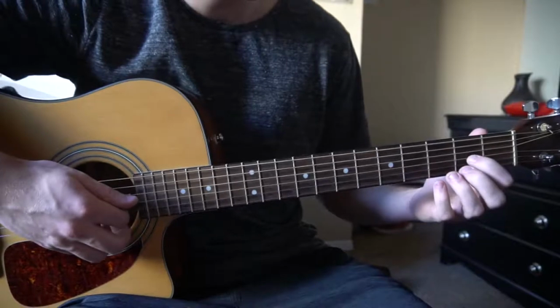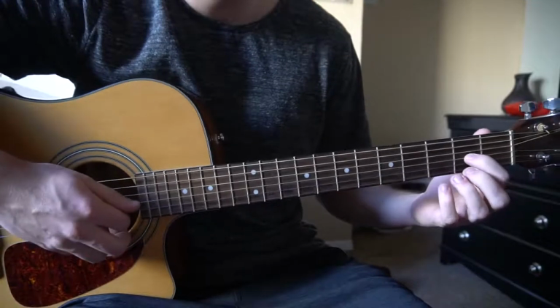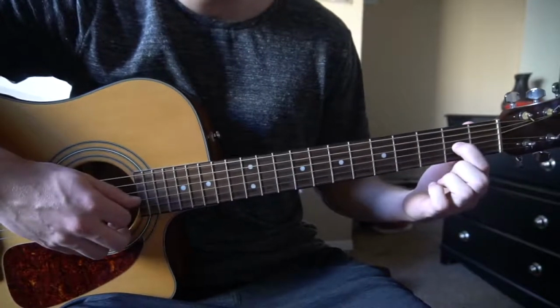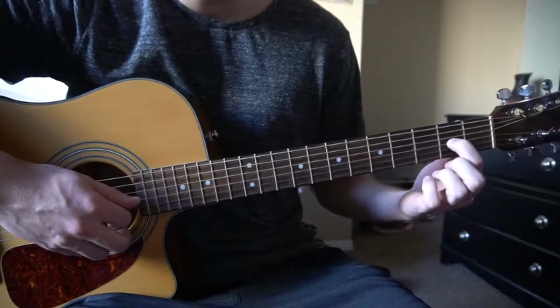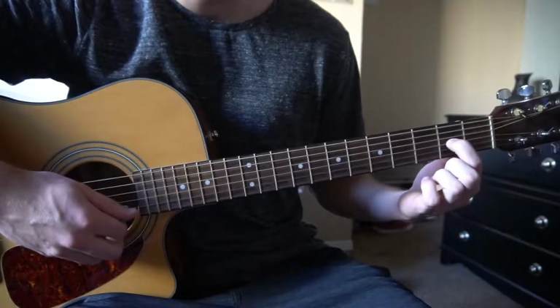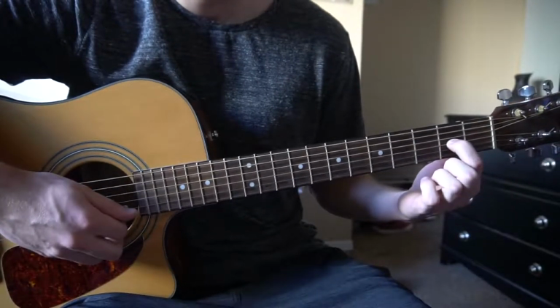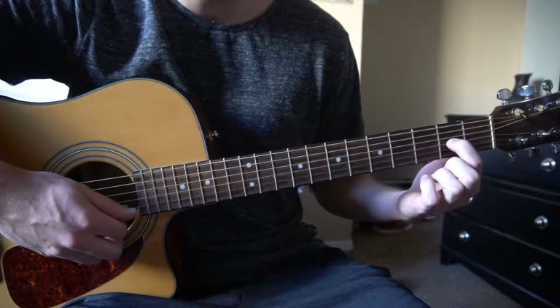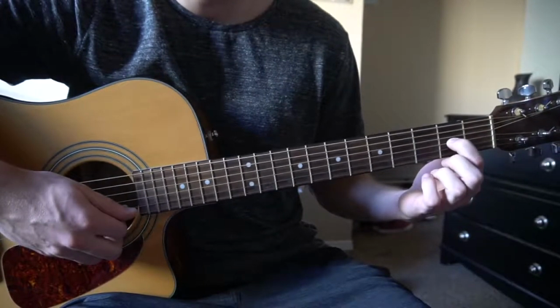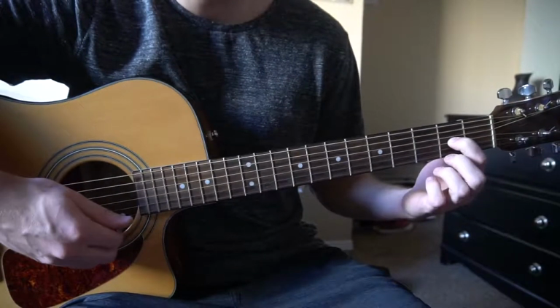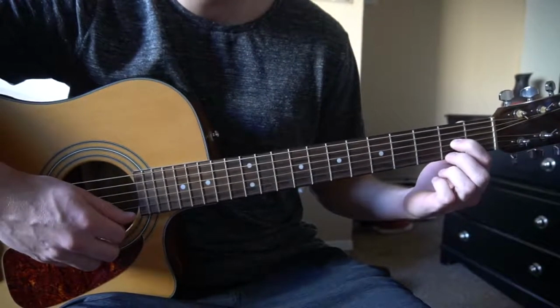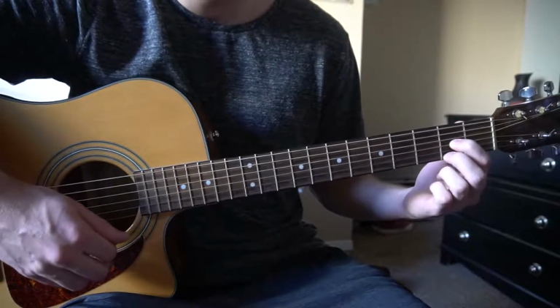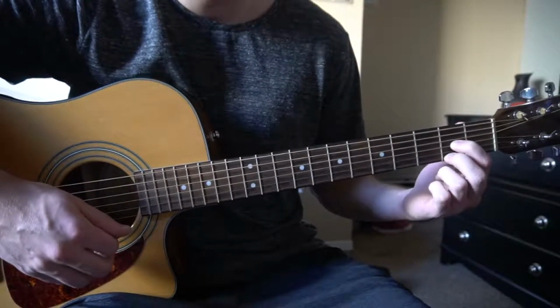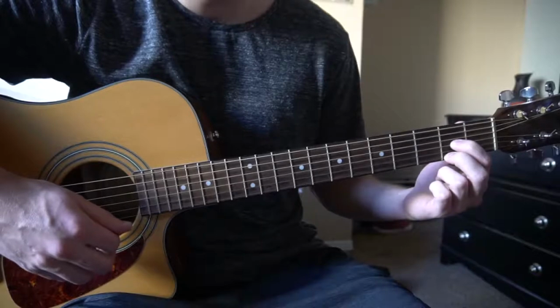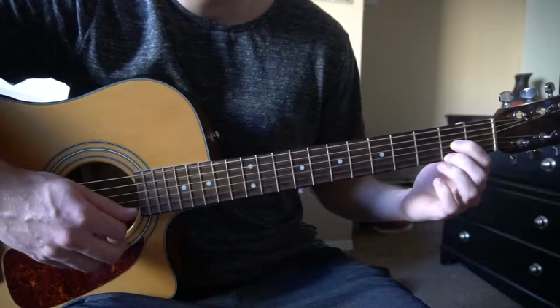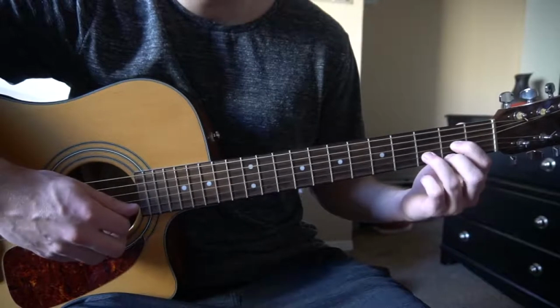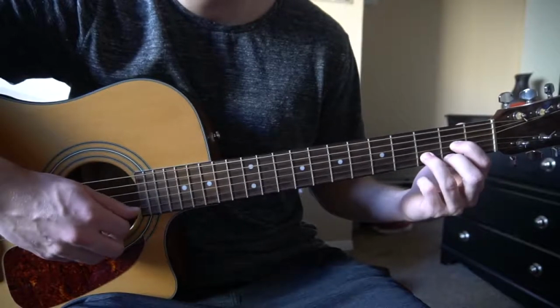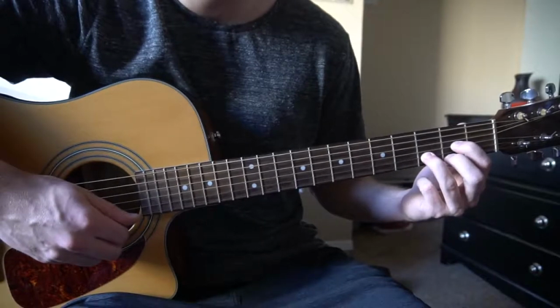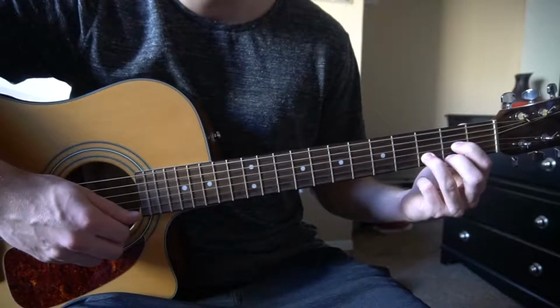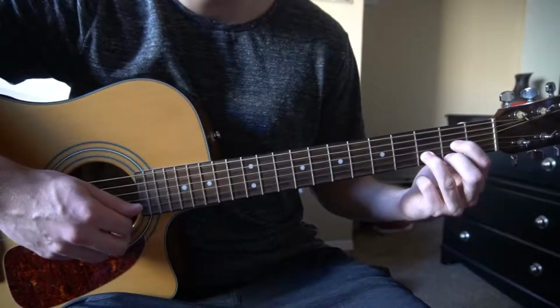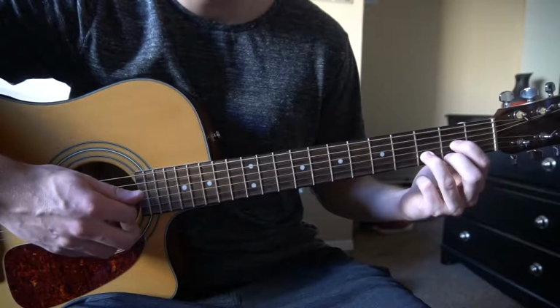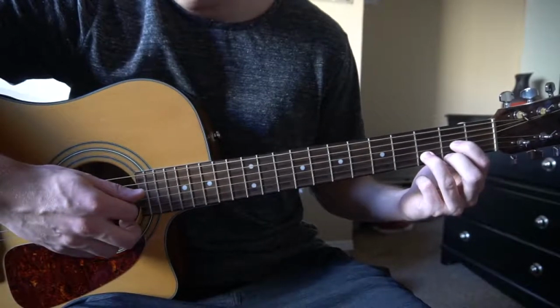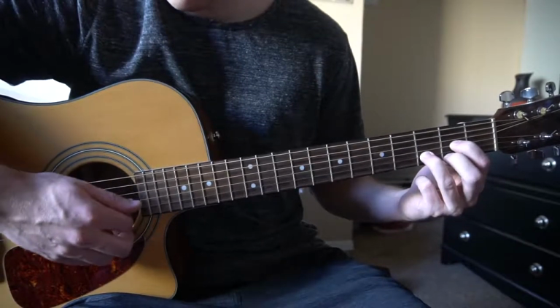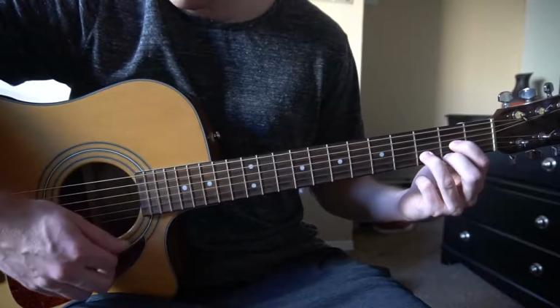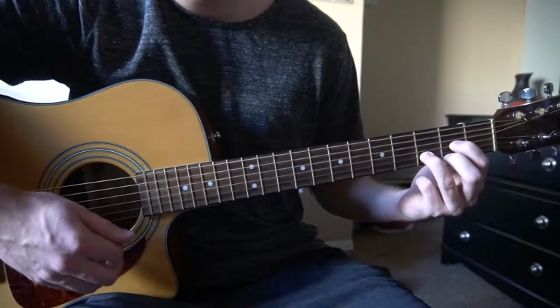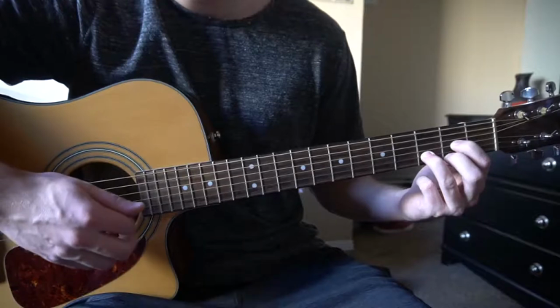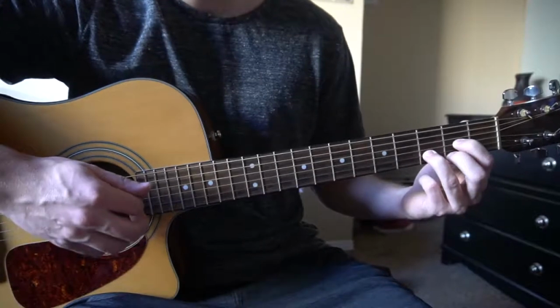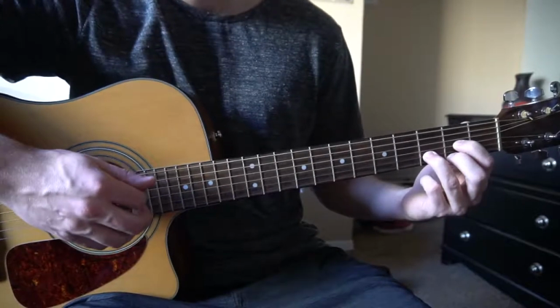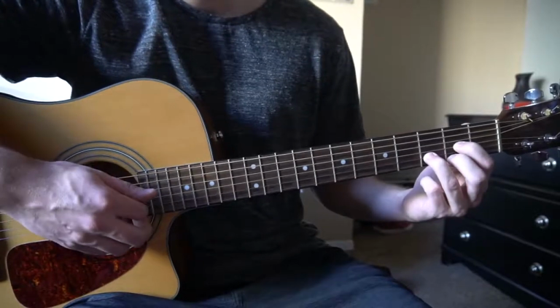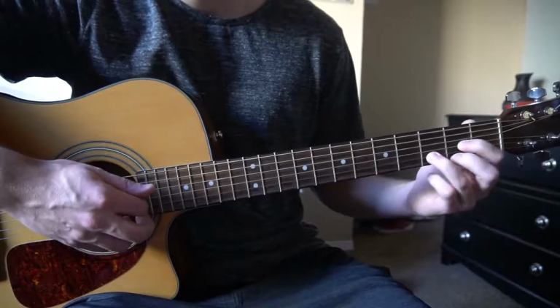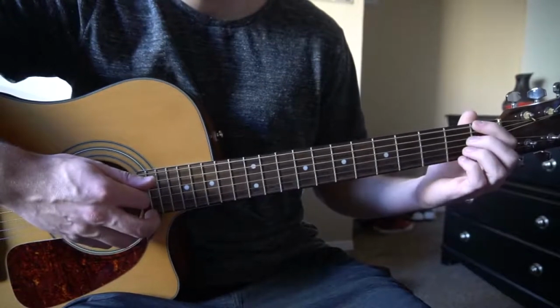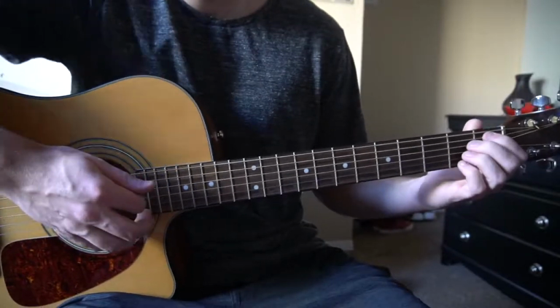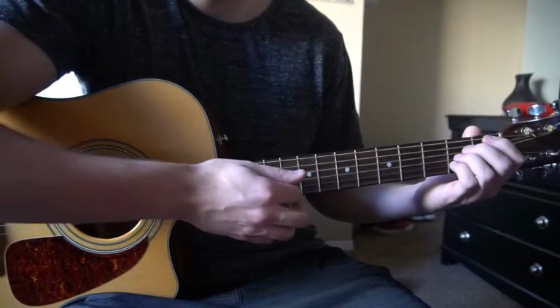Start out easy here with our D chord. You're going to have your index finger on the 2nd fret of the G, middle finger on the 2nd fret of the high E, ring finger on the 3rd fret of the B. That's your D chord — you play those 4 strings.